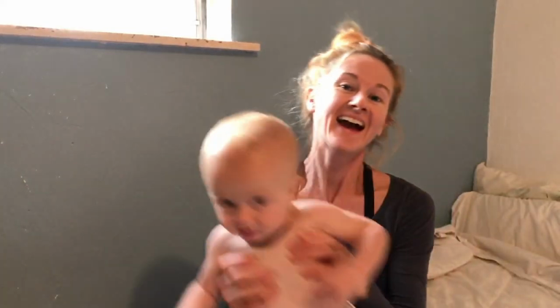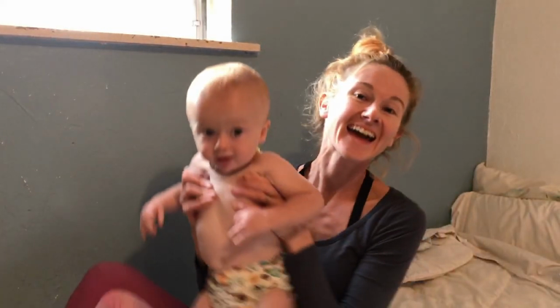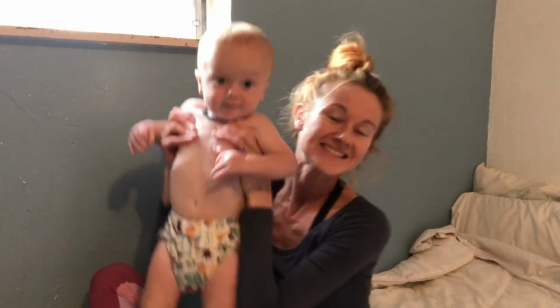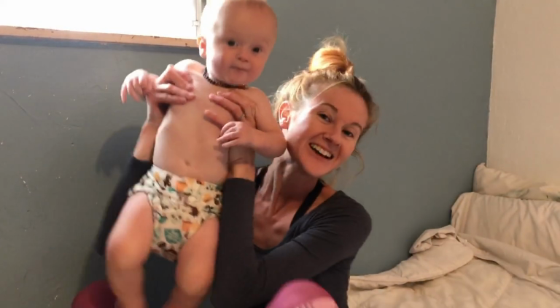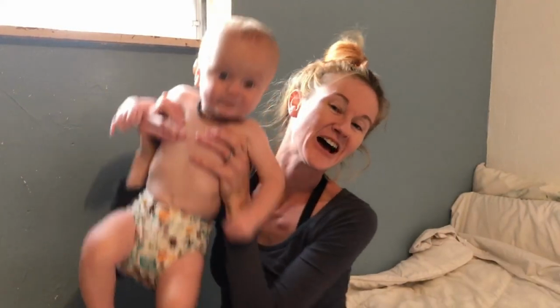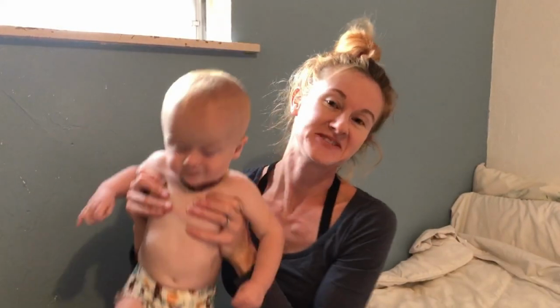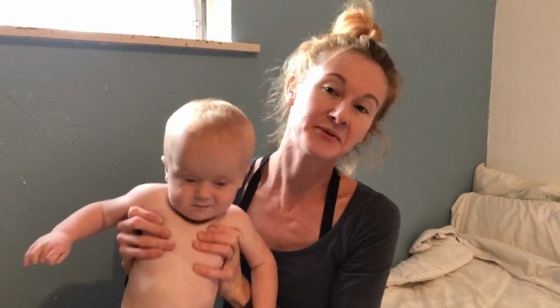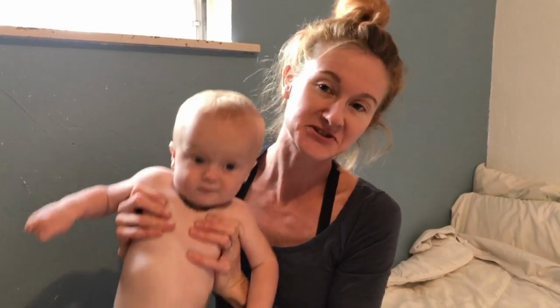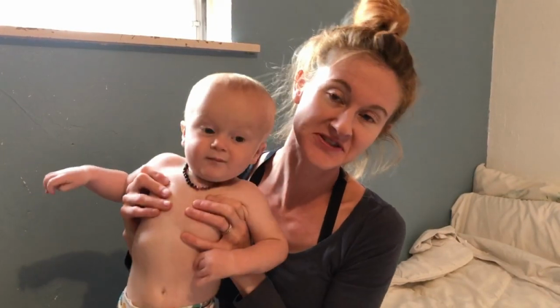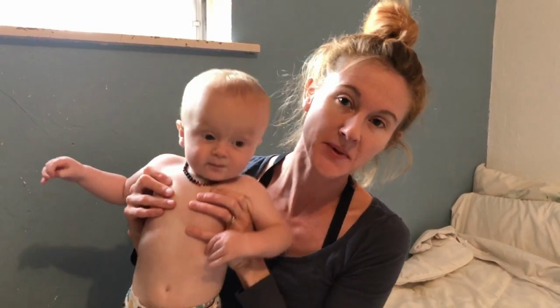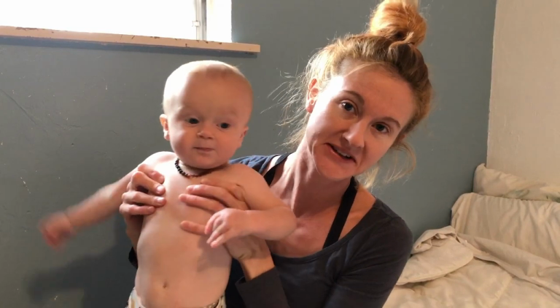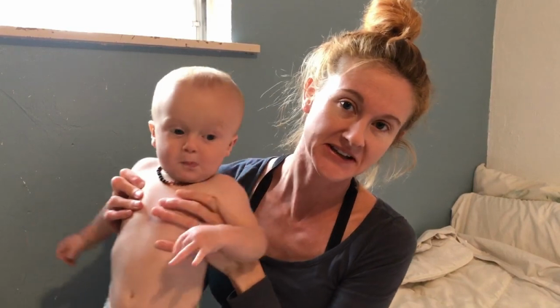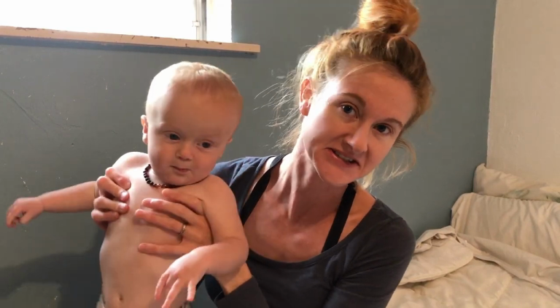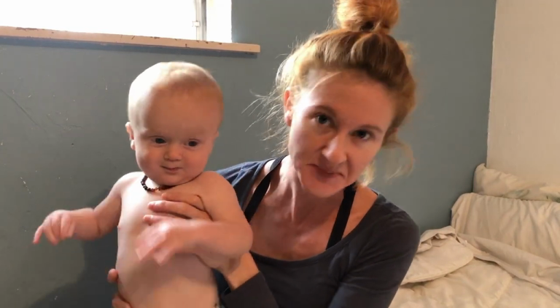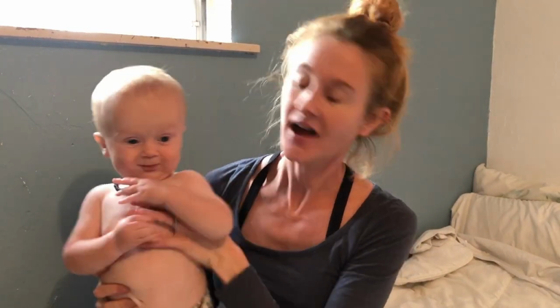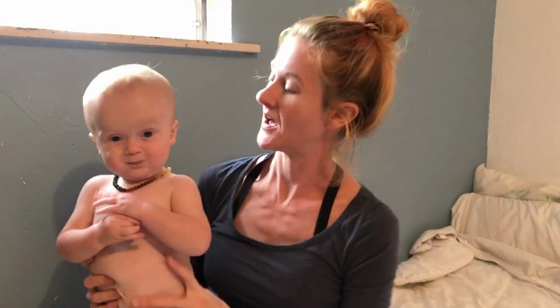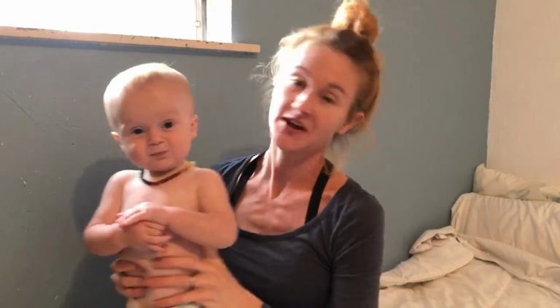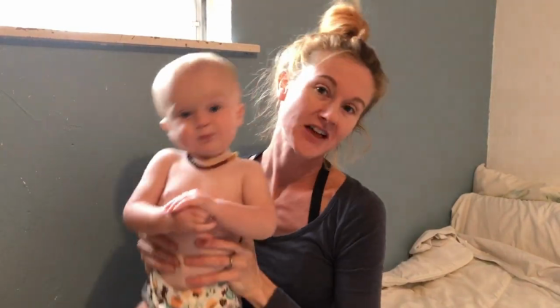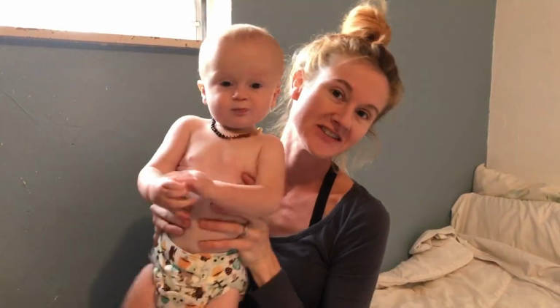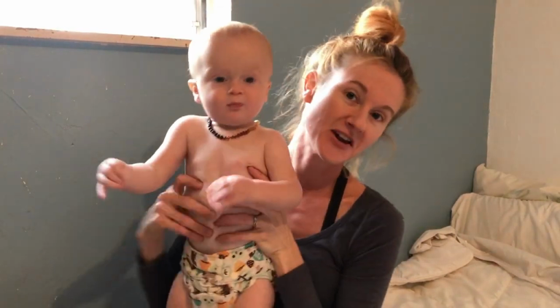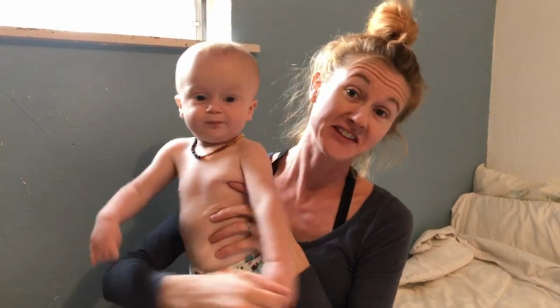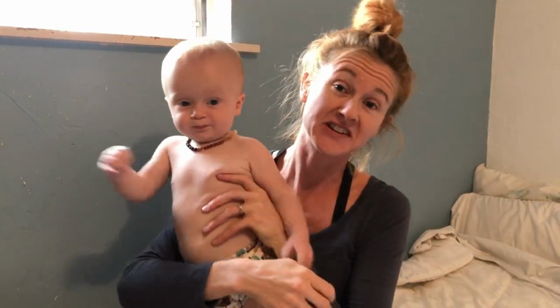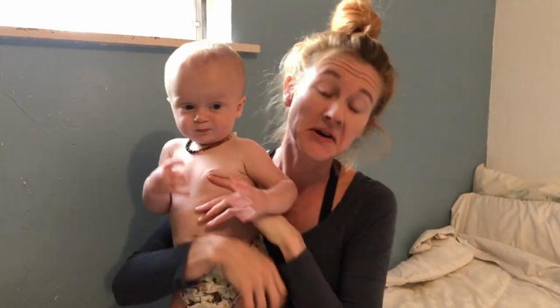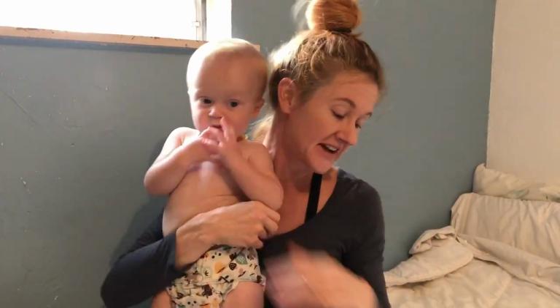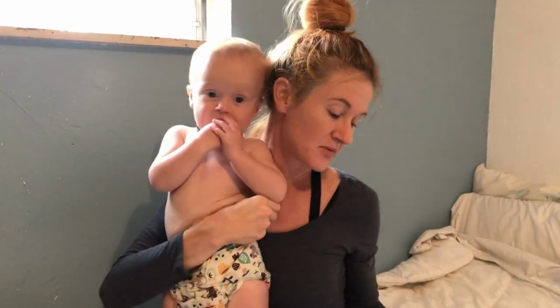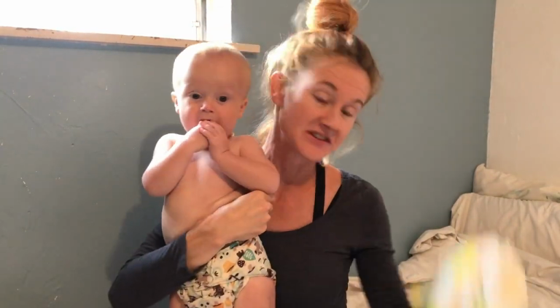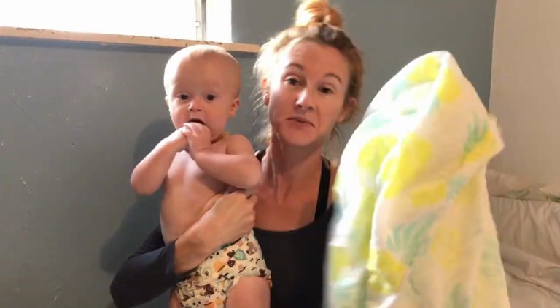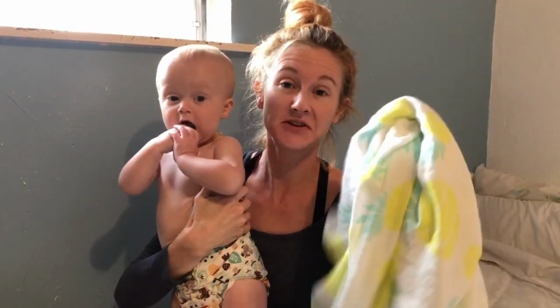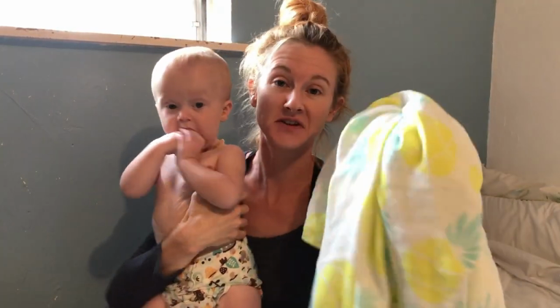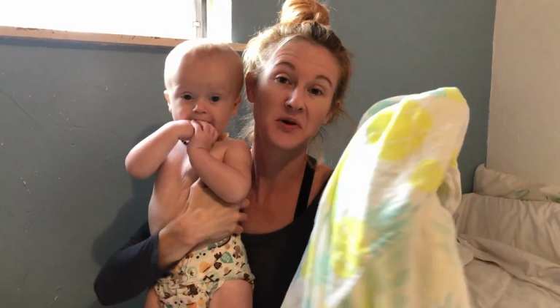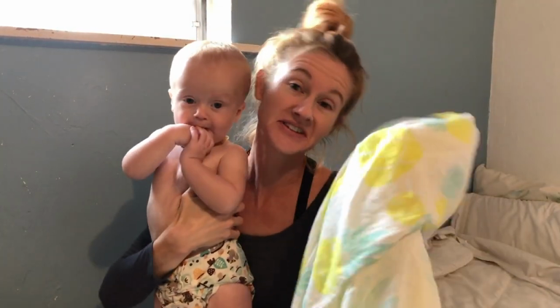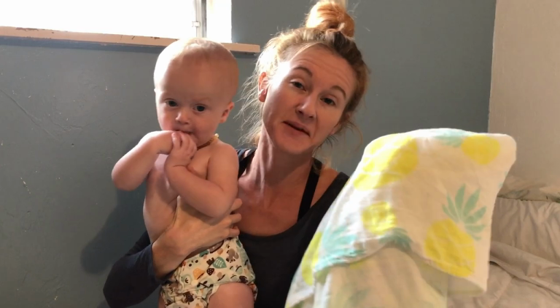Hi guys! Today I want to show you some swaddling techniques and tips. Charlie's obviously beyond the age of being swaddled at night anymore, but this is the one I used for him the whole time.